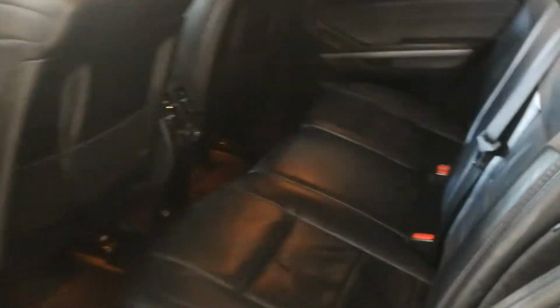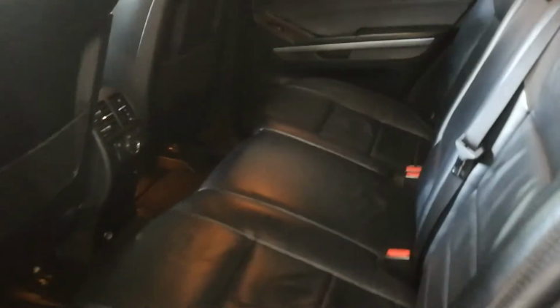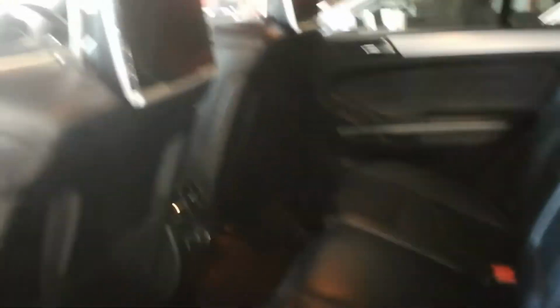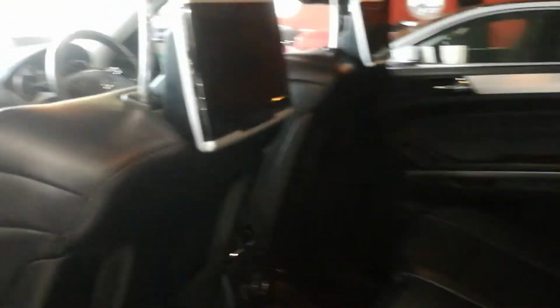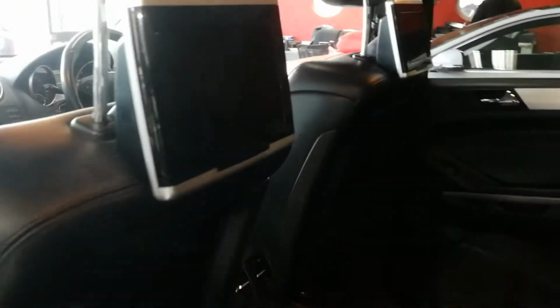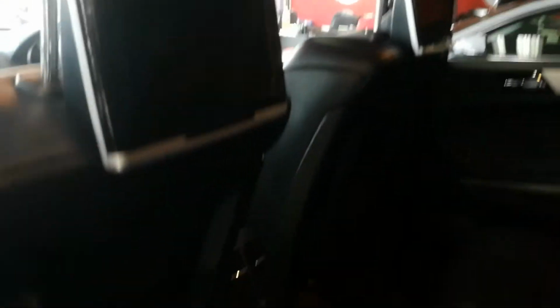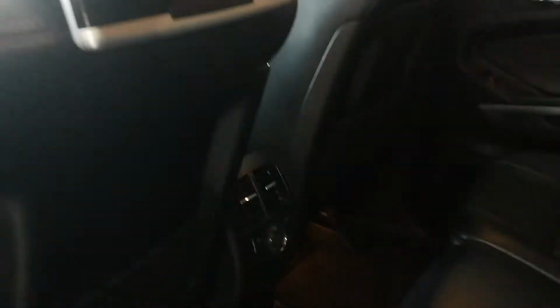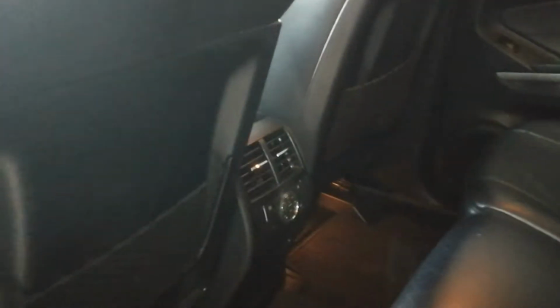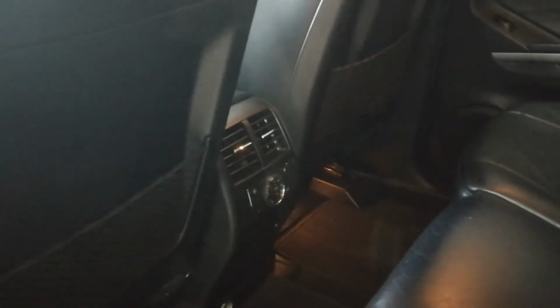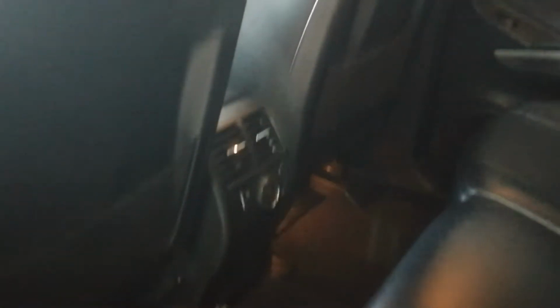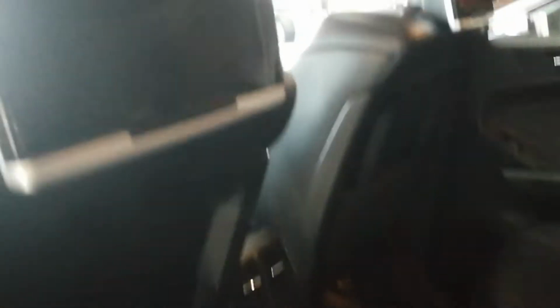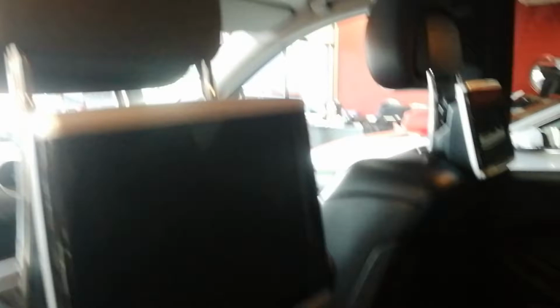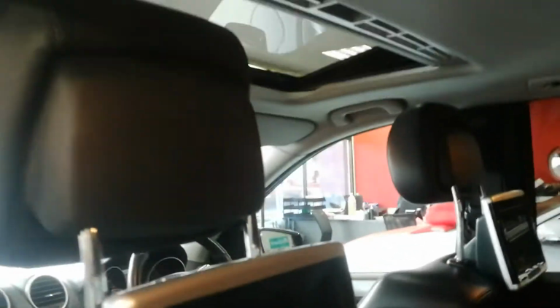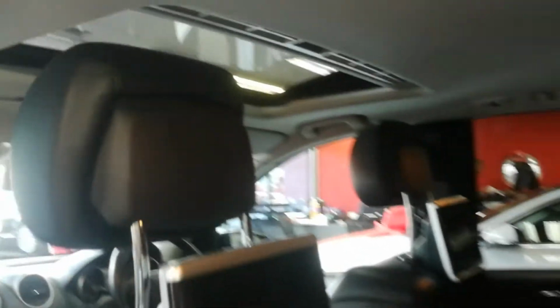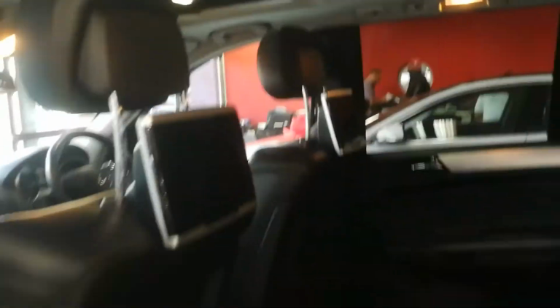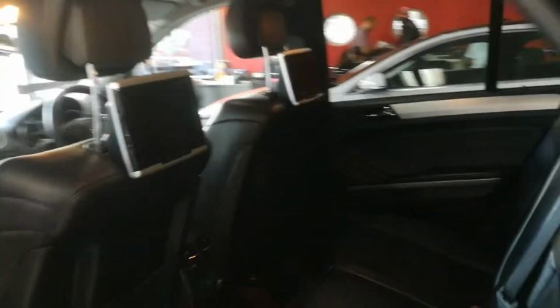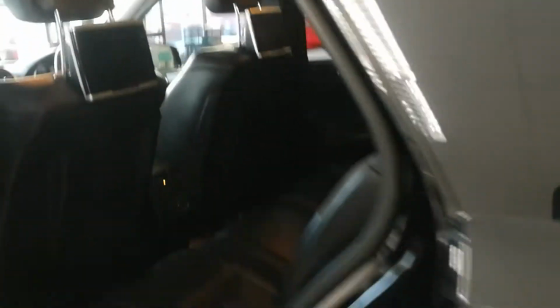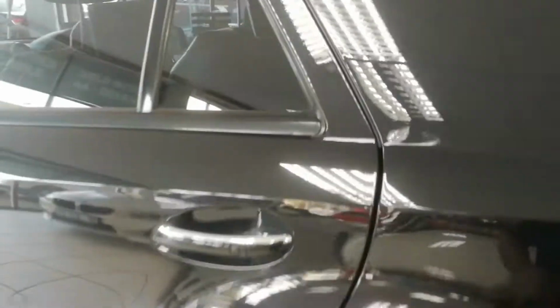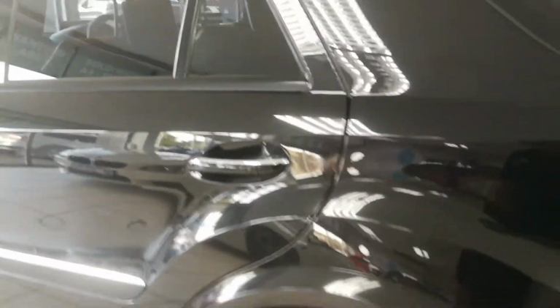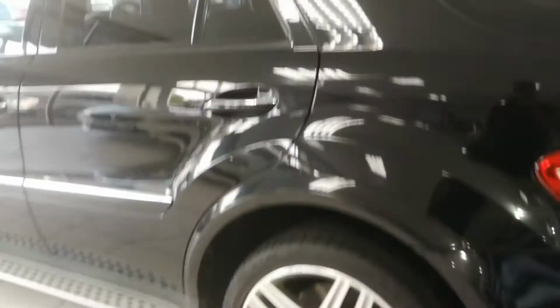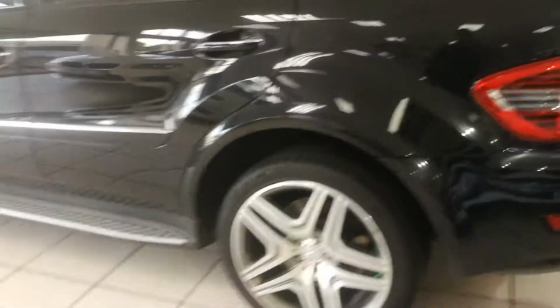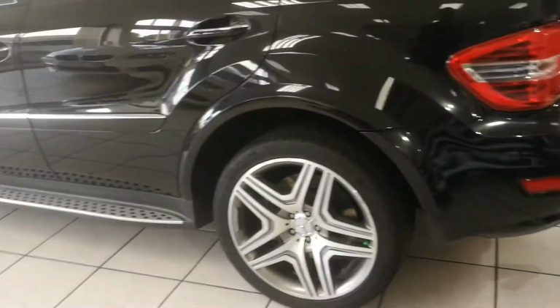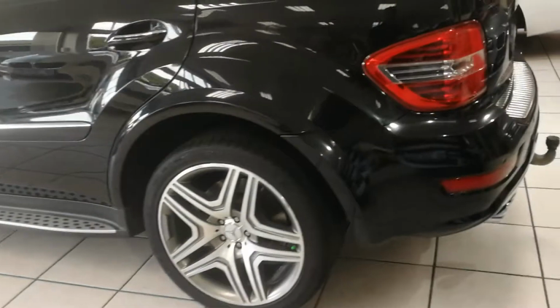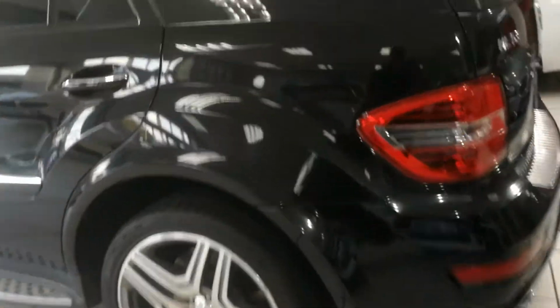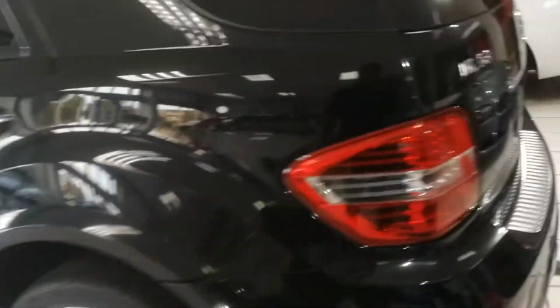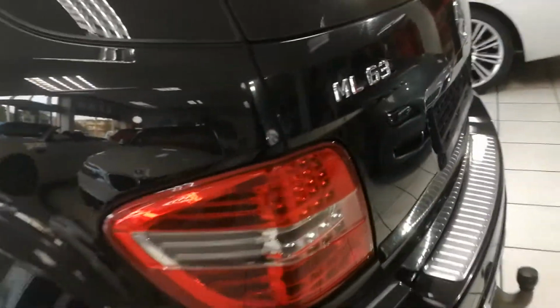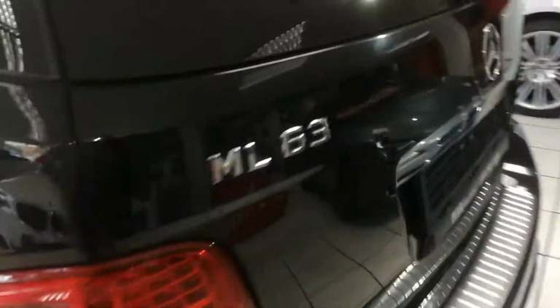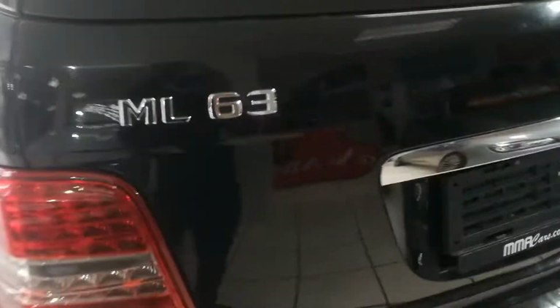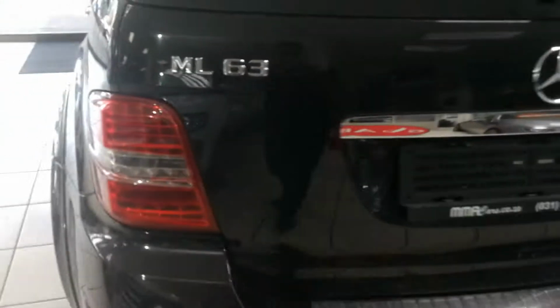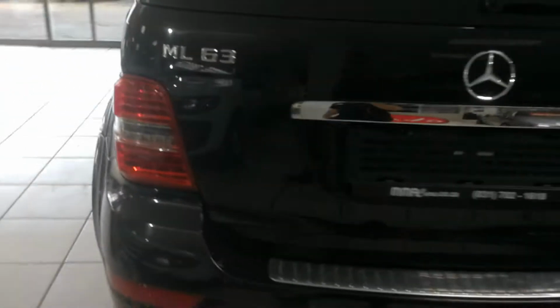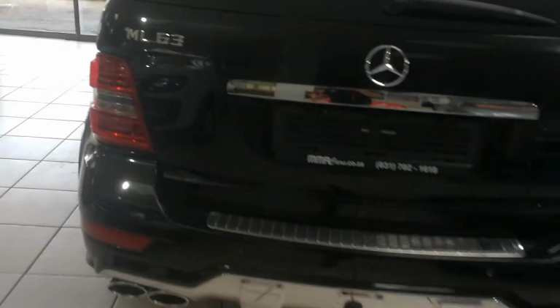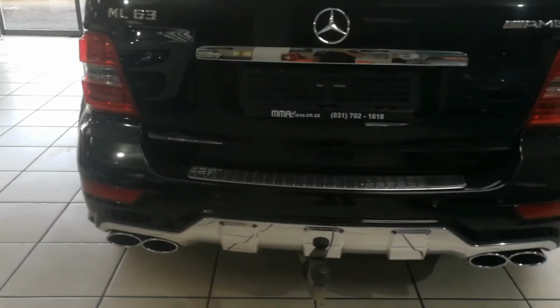Black leather at the rear with rear entertainment, also rear cooling and climate control. The vehicle is equipped with a sunroof, reverse camera, and tow bar.